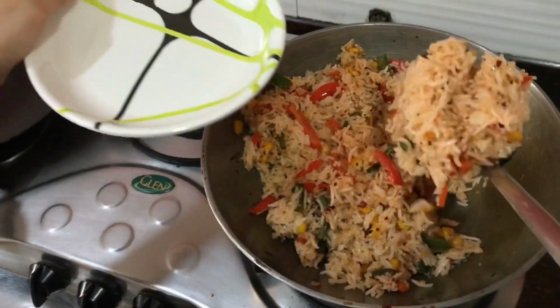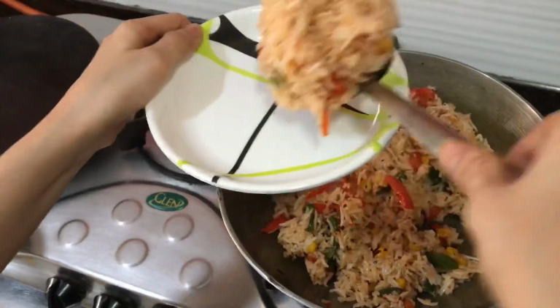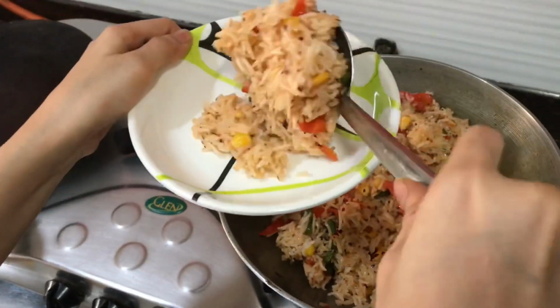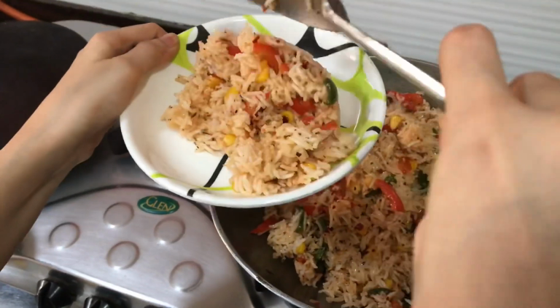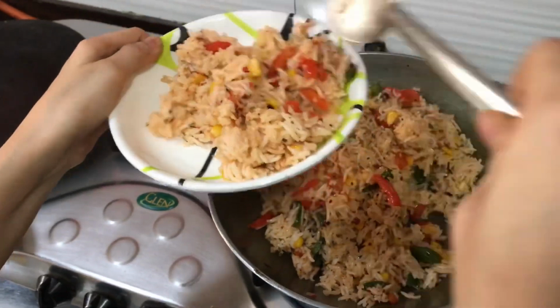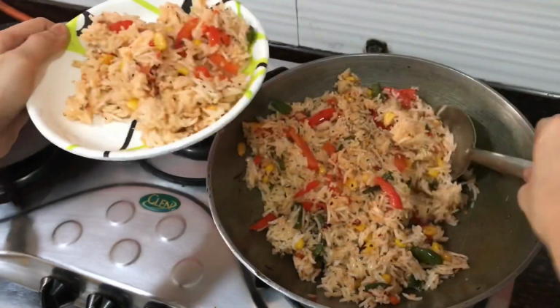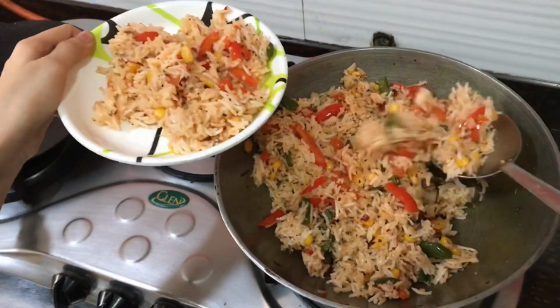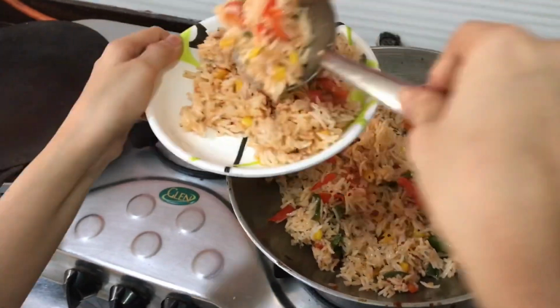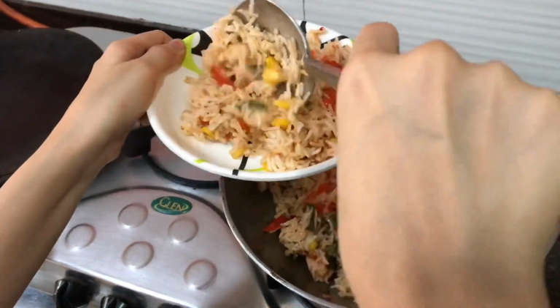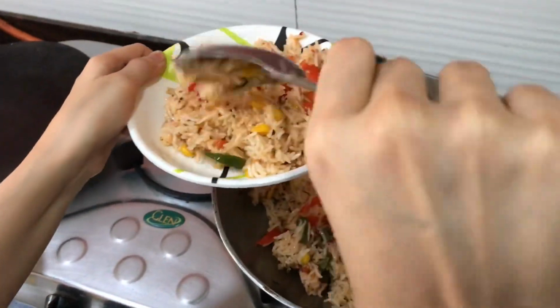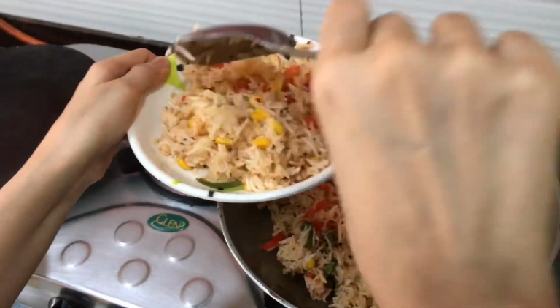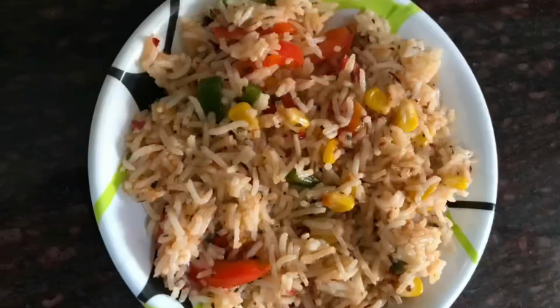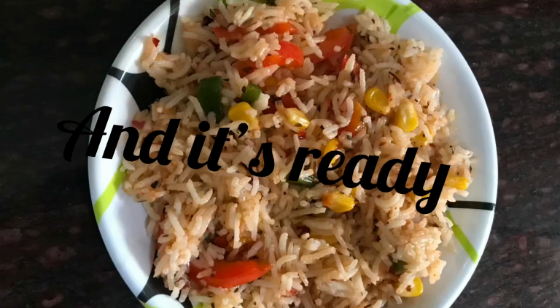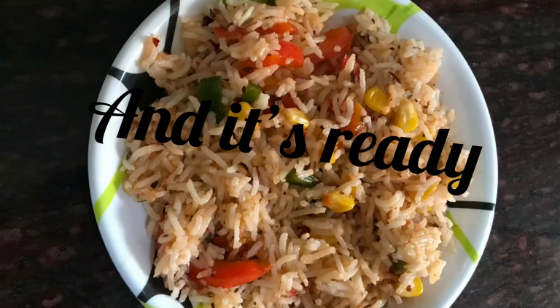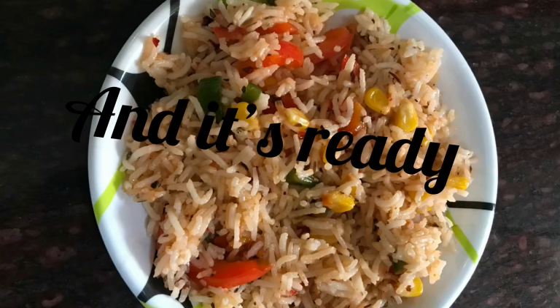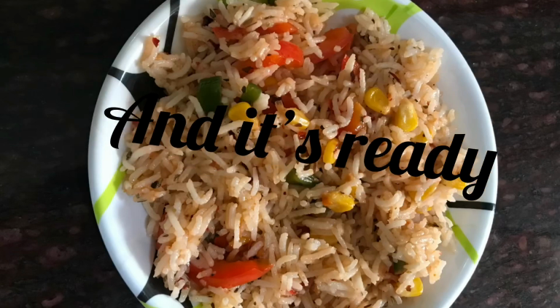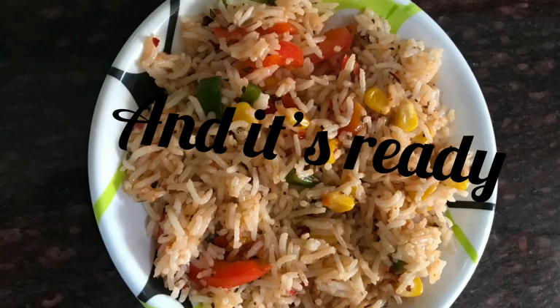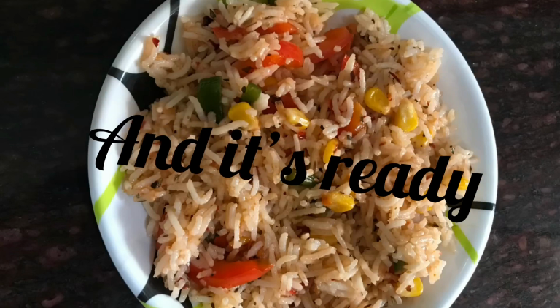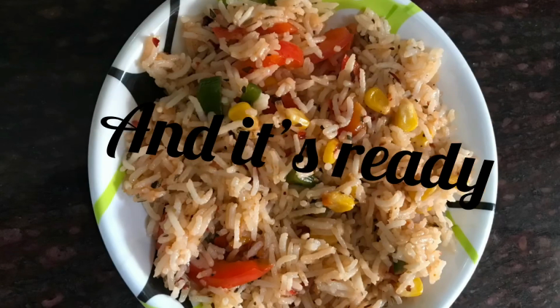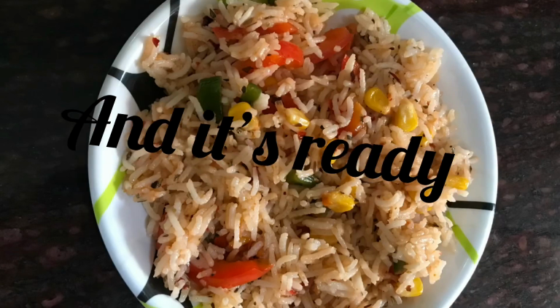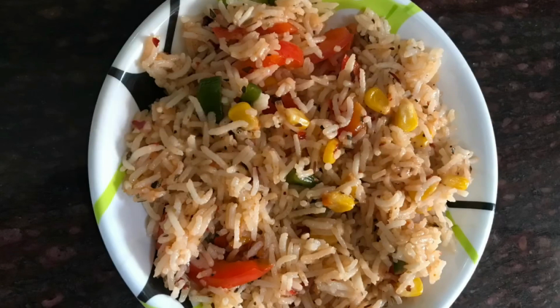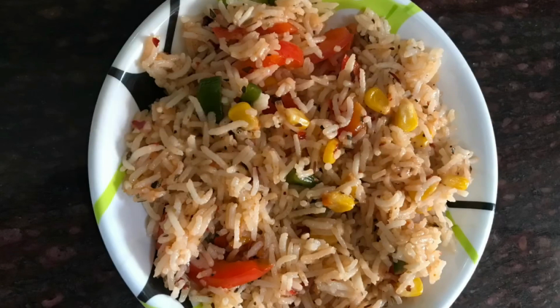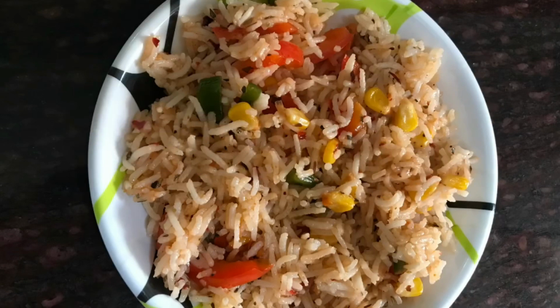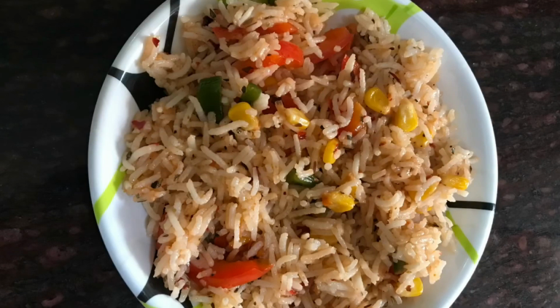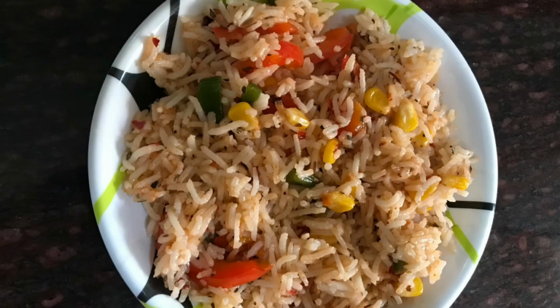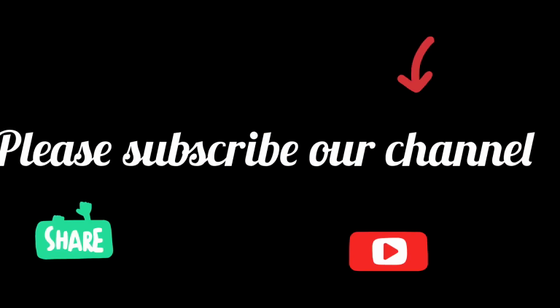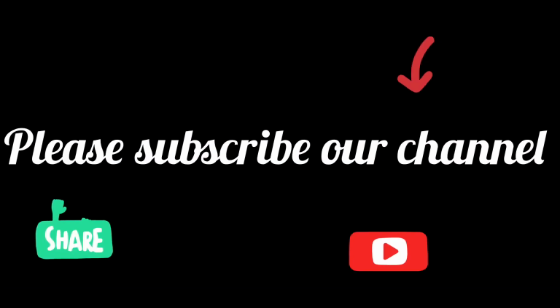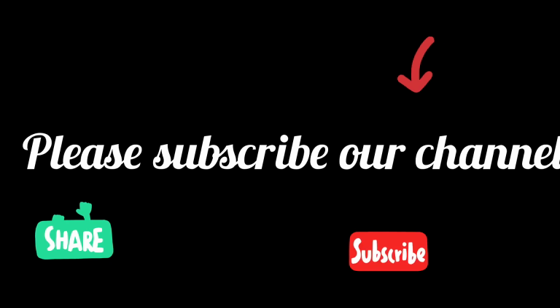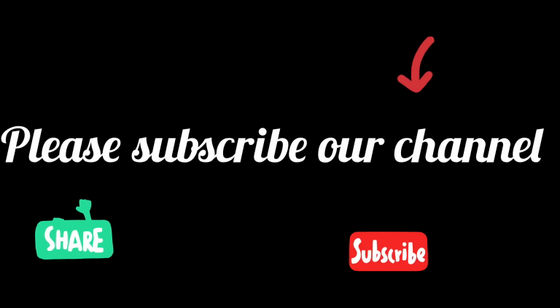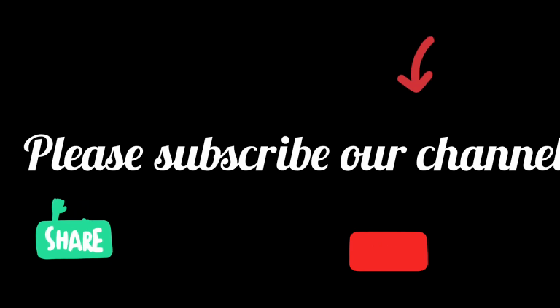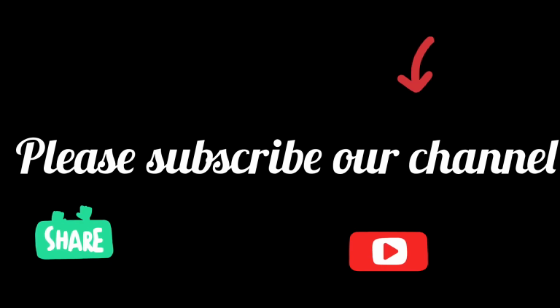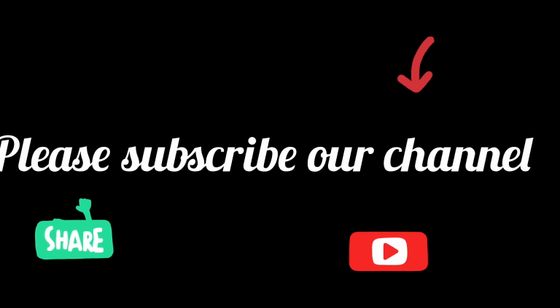And it's ready to serve. If you like our videos, do subscribe to our channel and press the bell icon for the next video. See you next video.